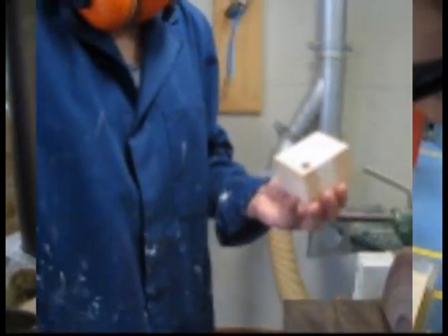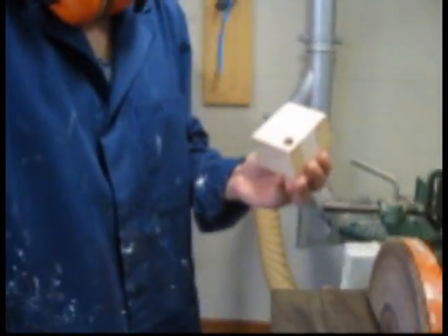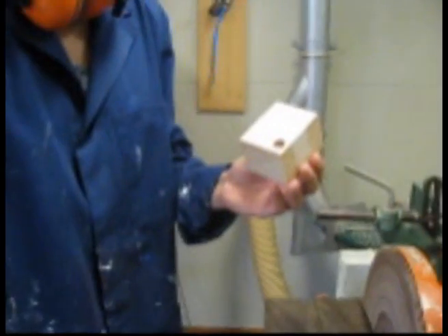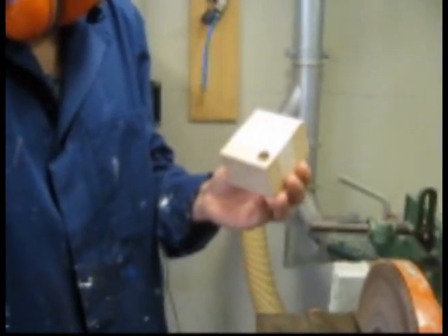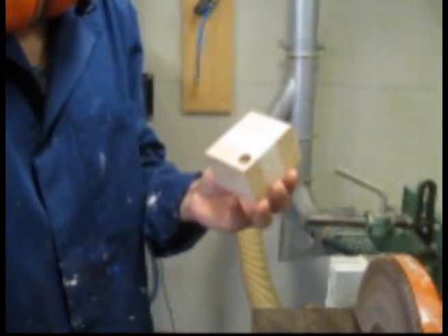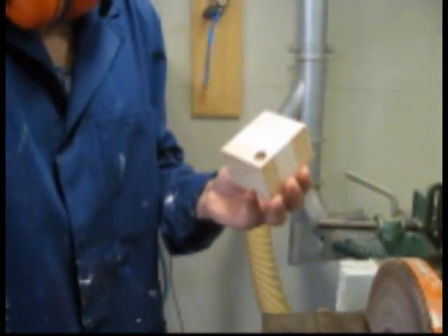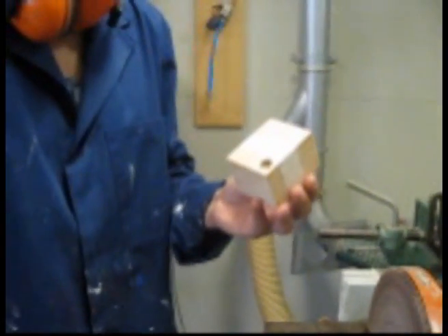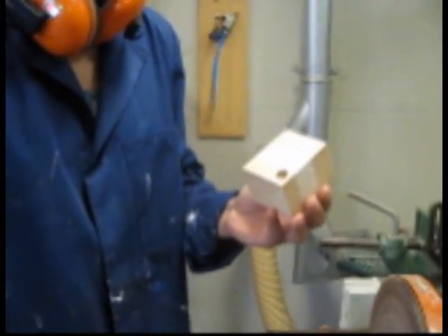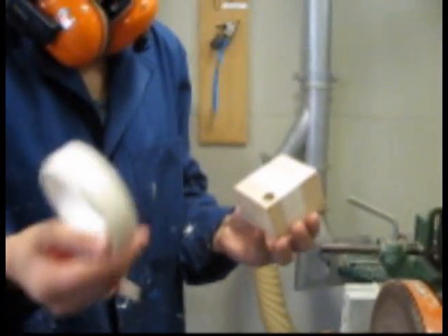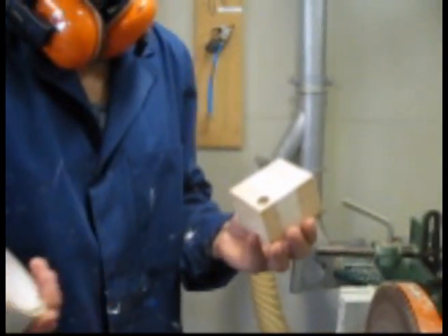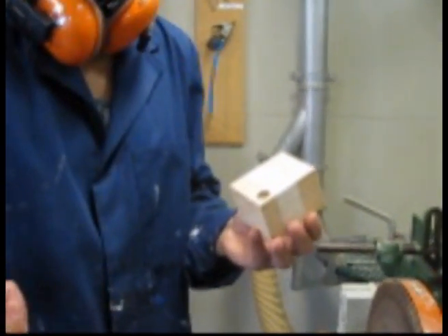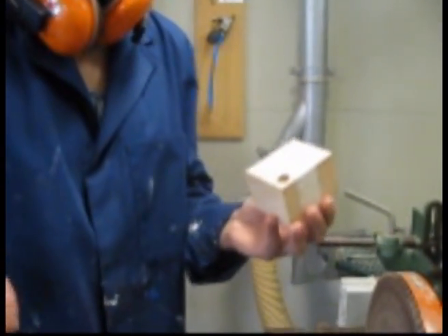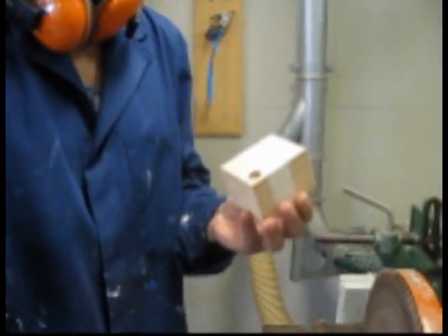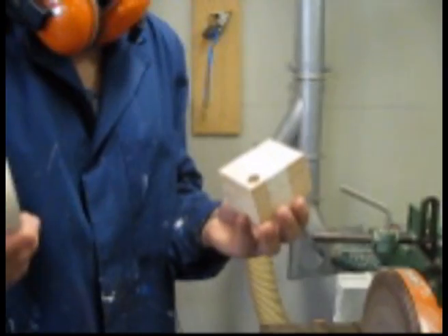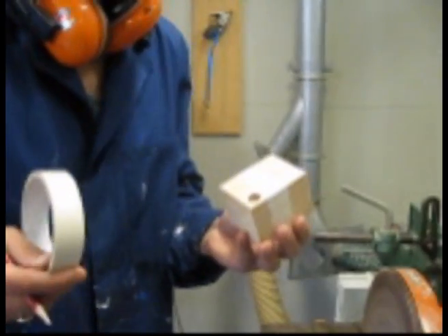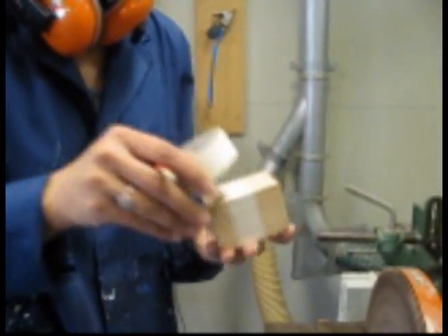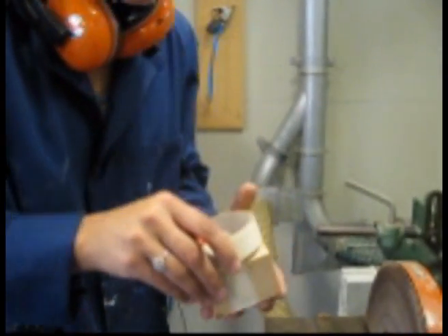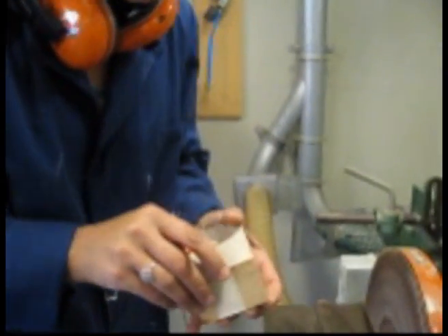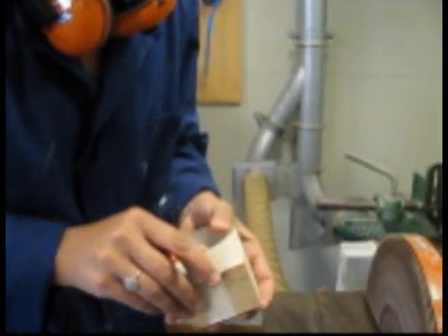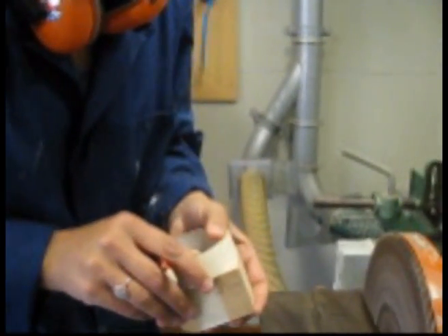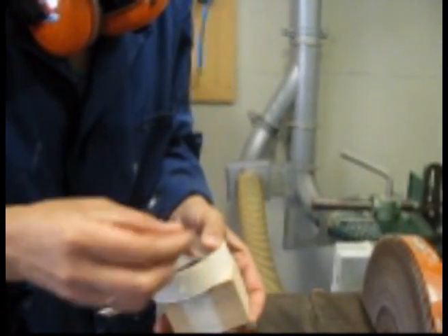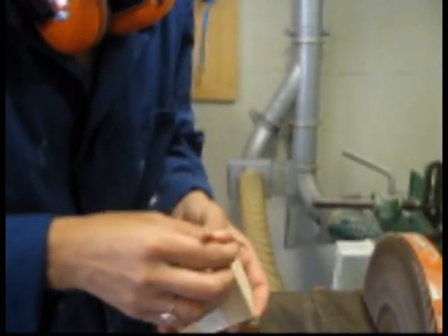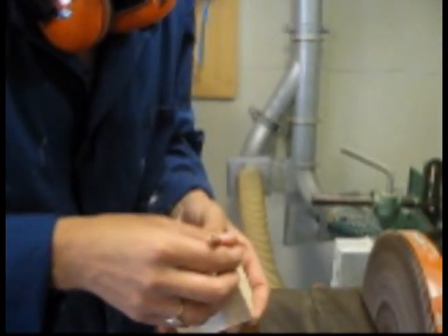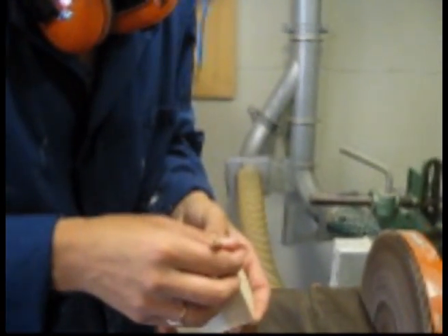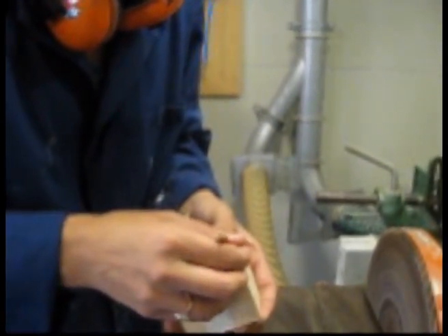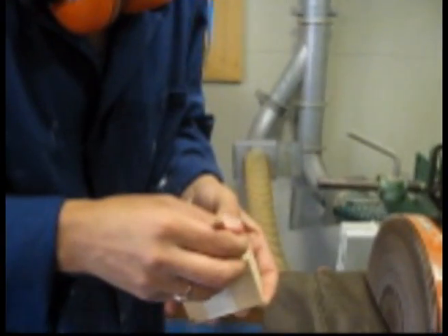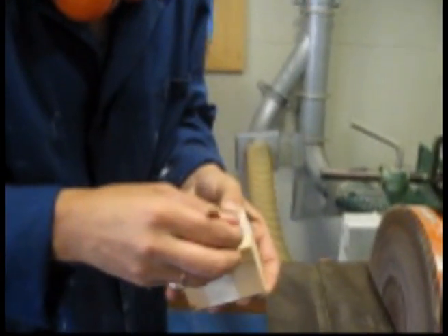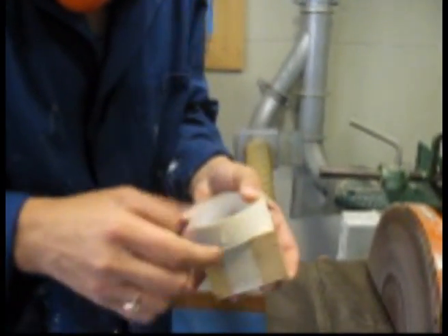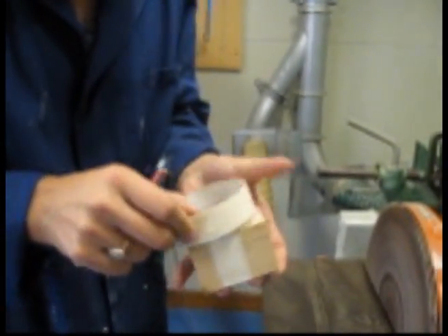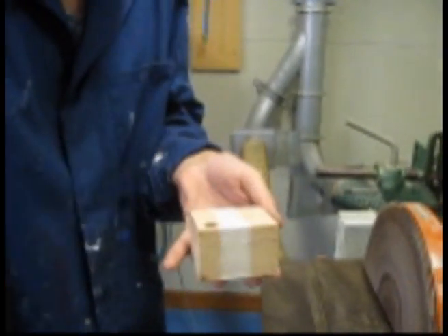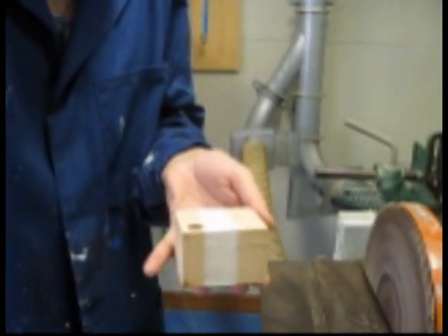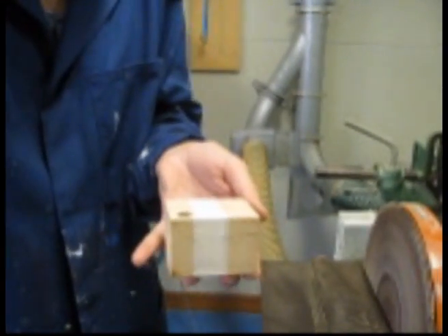If you wish you can shape the lid. It's always best to trace around something so you have a line to sand down to. I'm just going to do one corner.